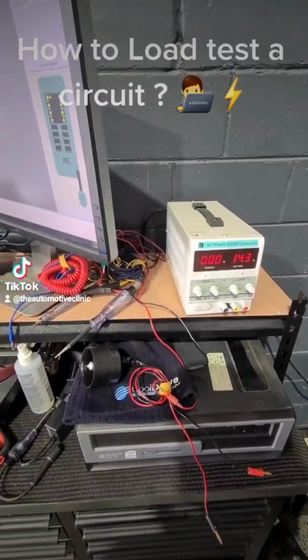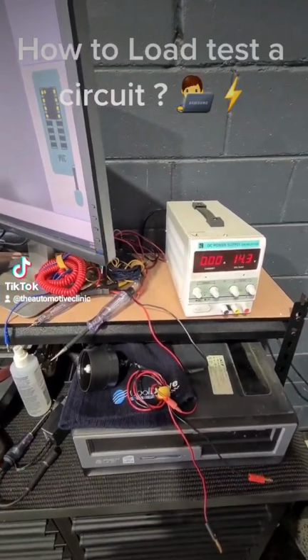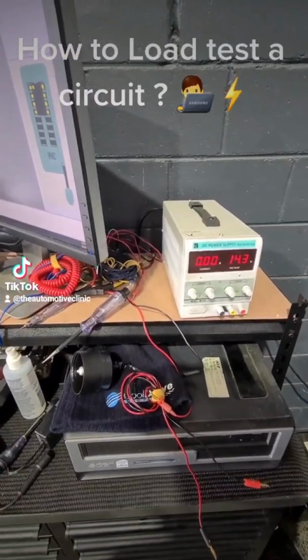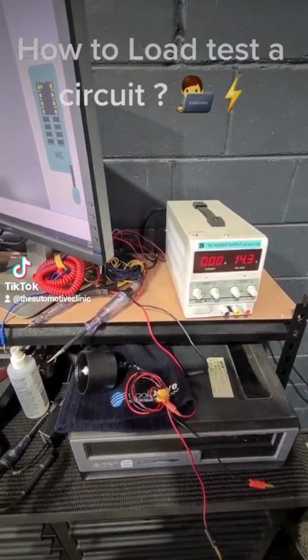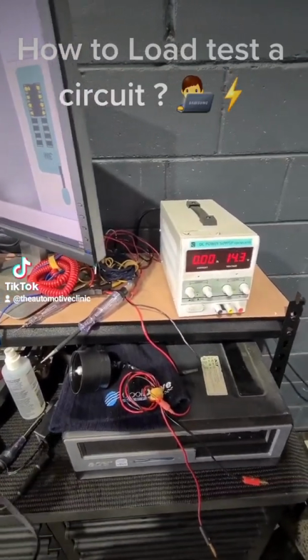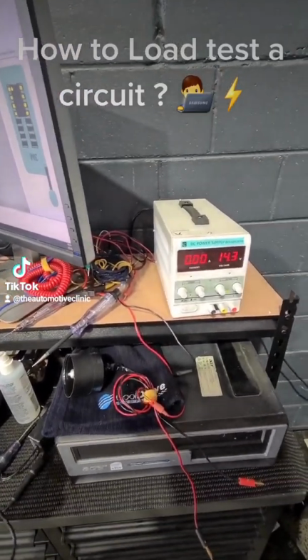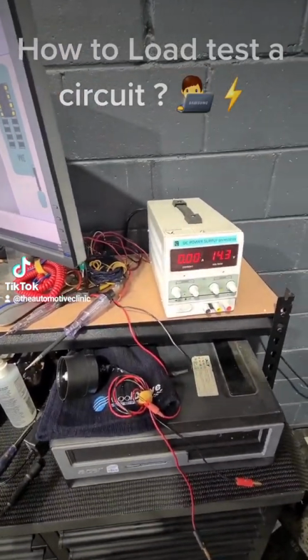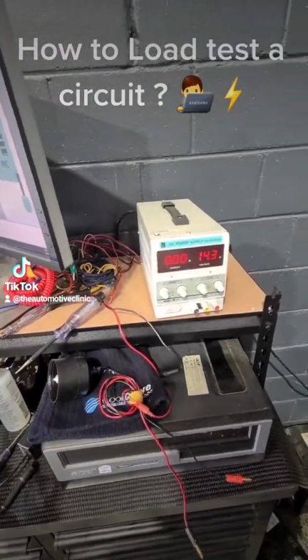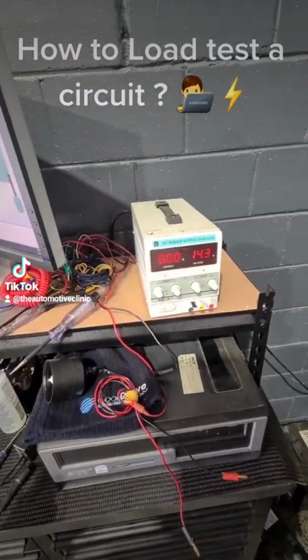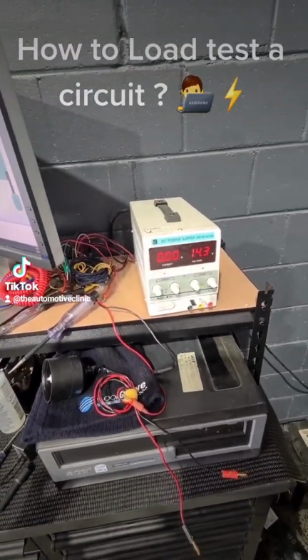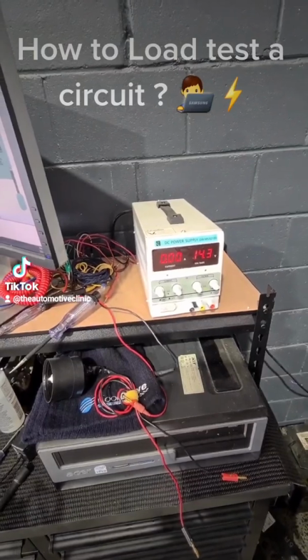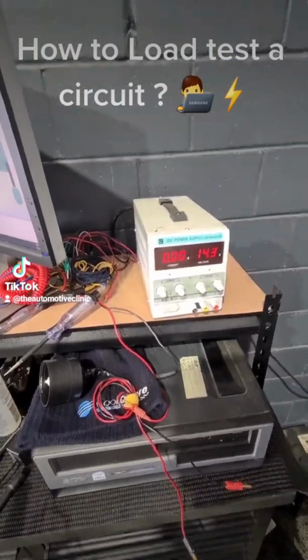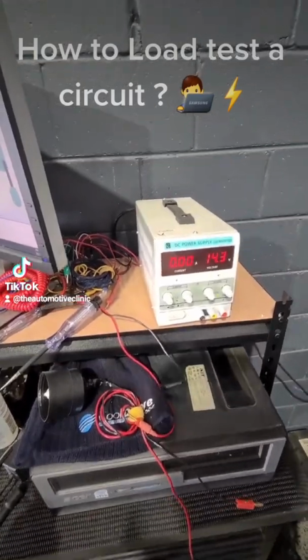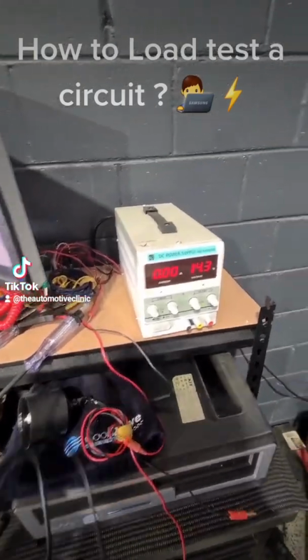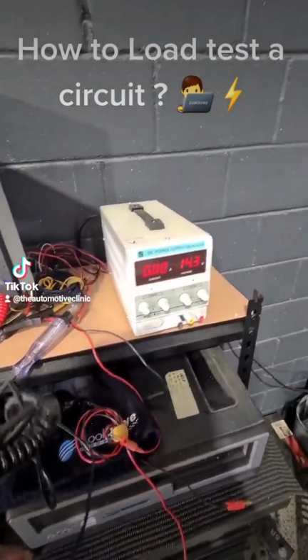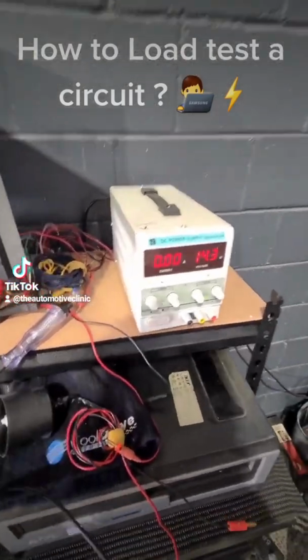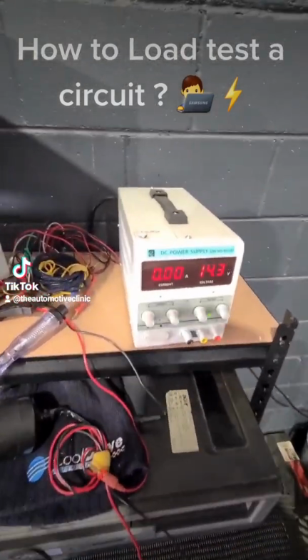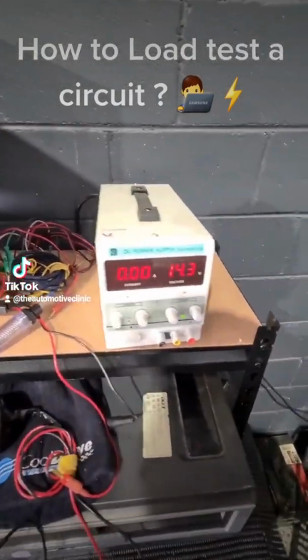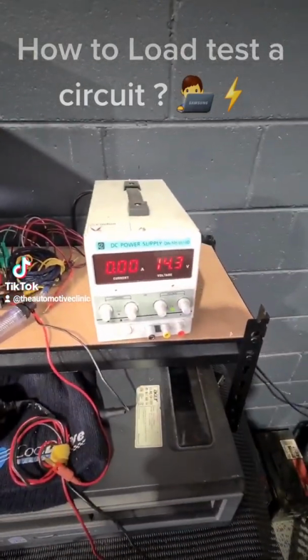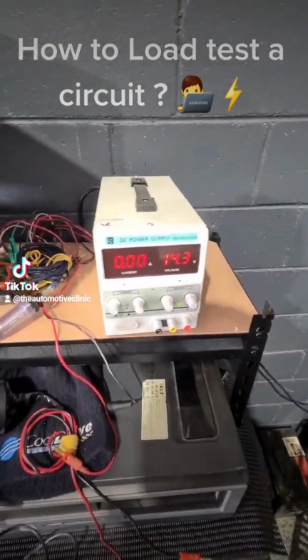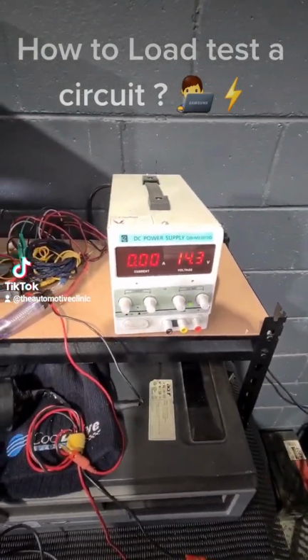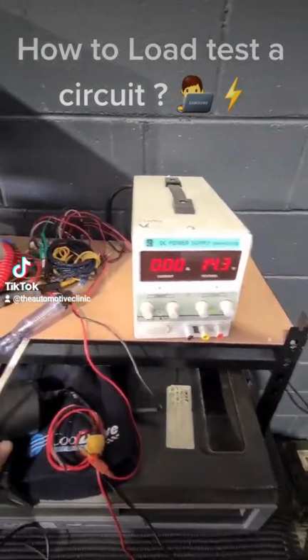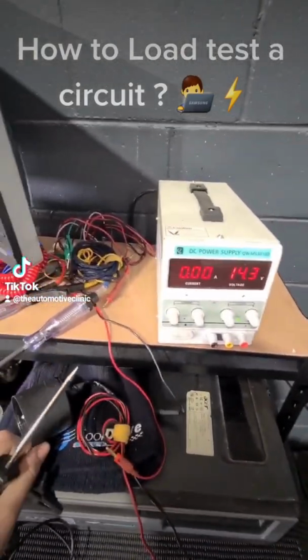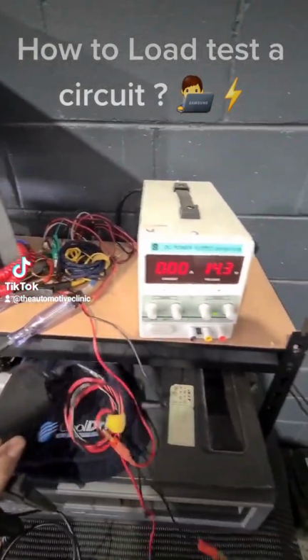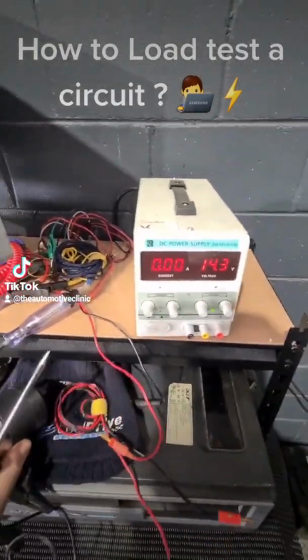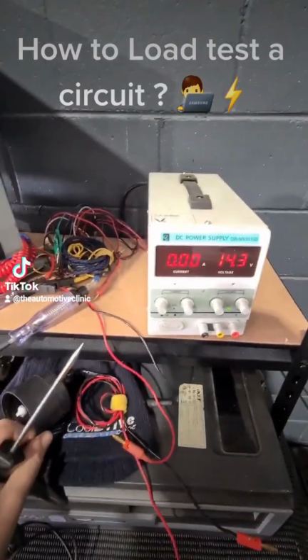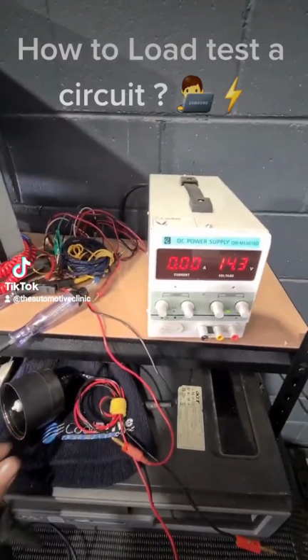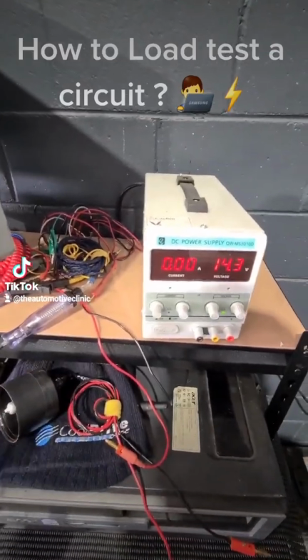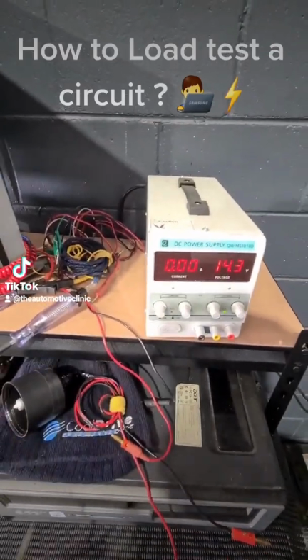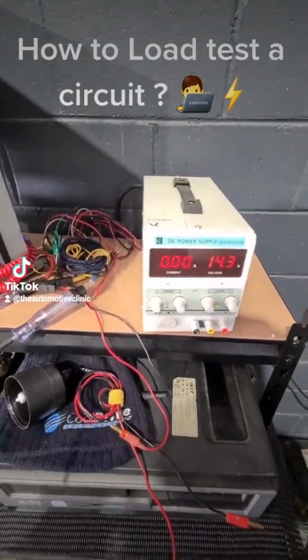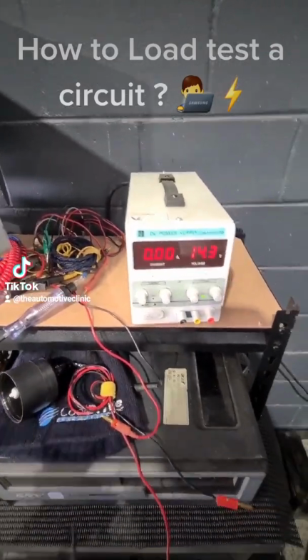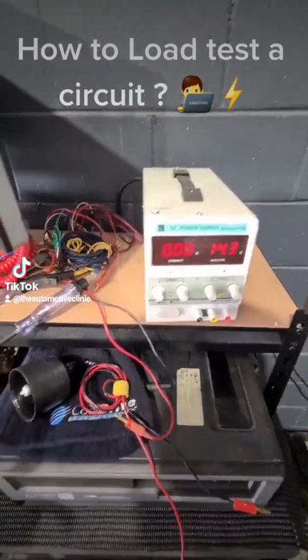G'day, Josh from the Automotive Clinic again. We had someone message on our TikTok requesting to know a little bit more about load testing and why we use certain test lights for certain different load tests.